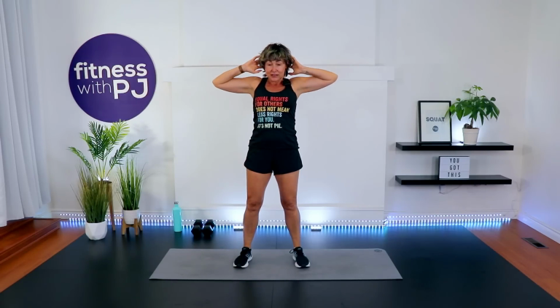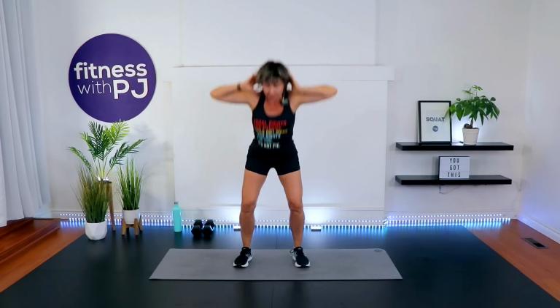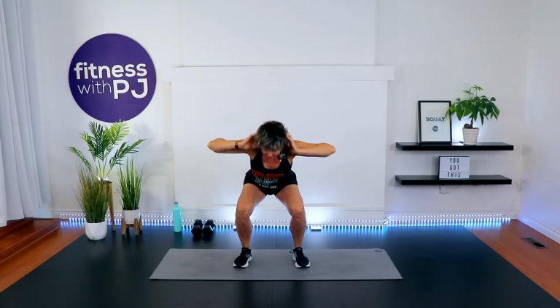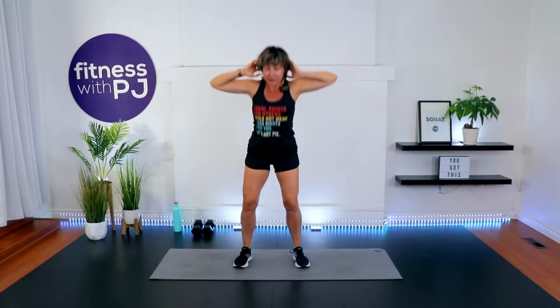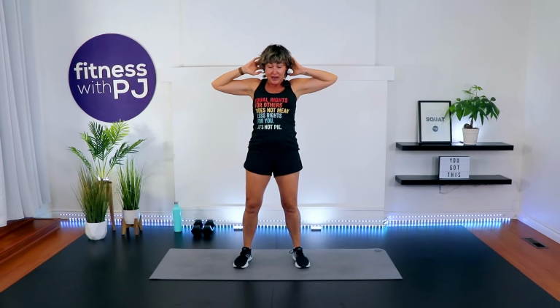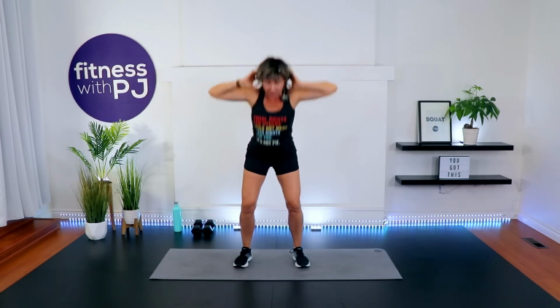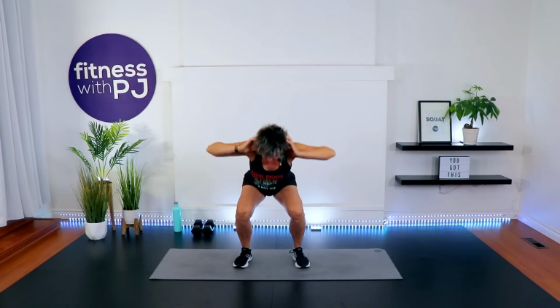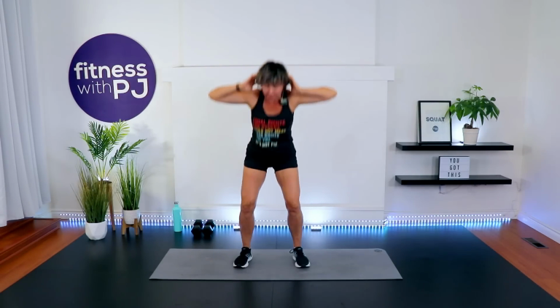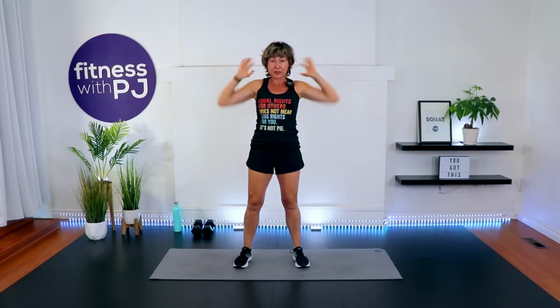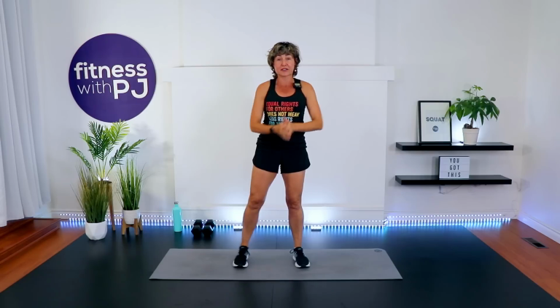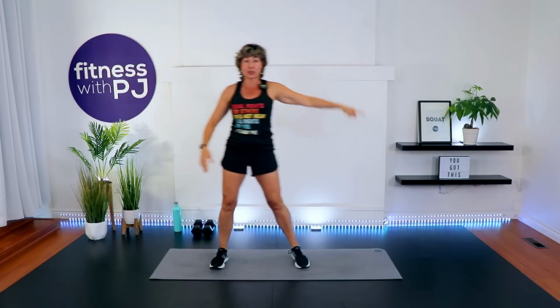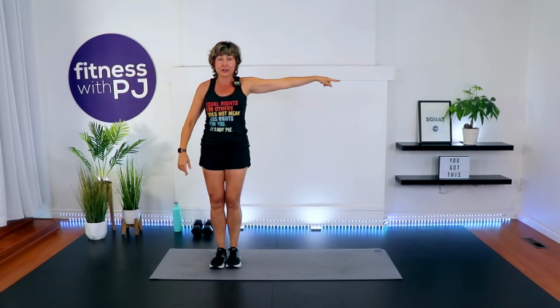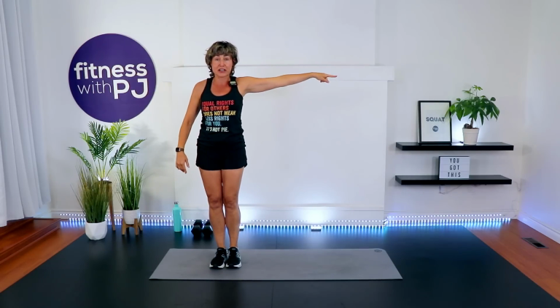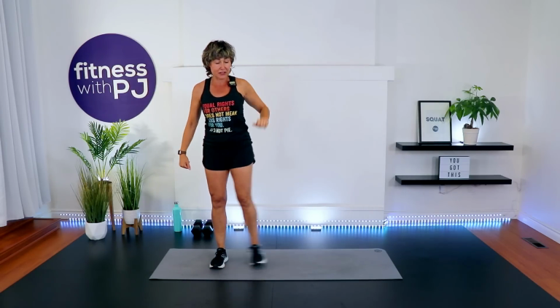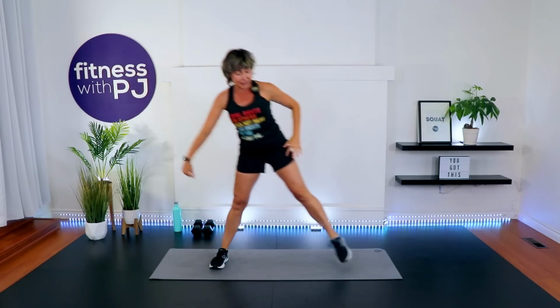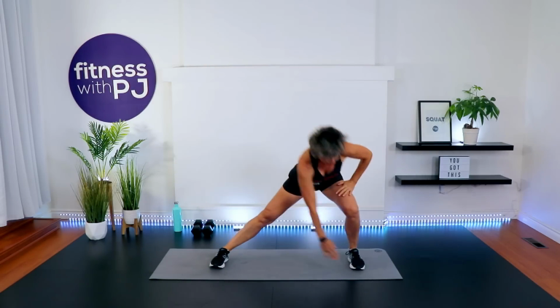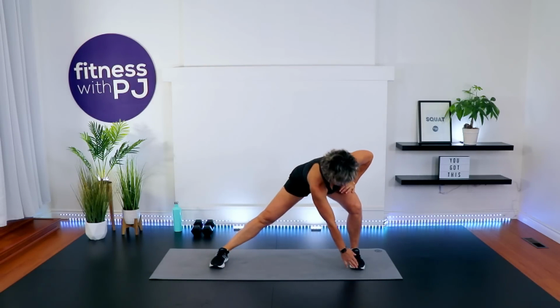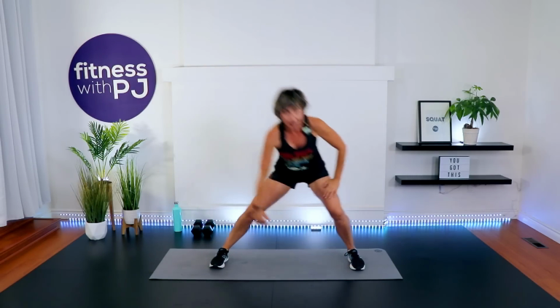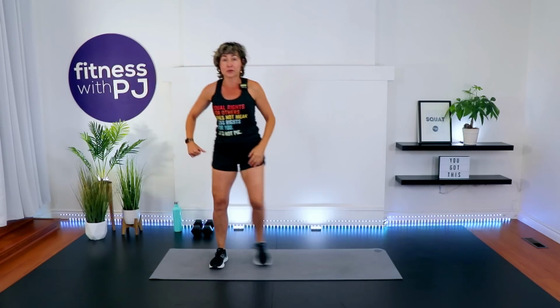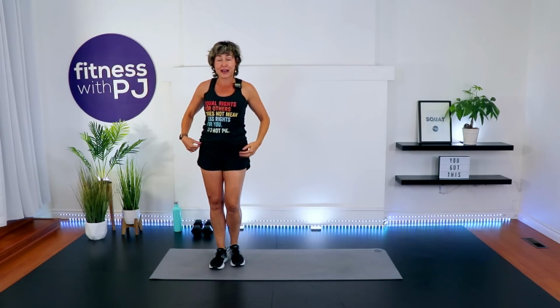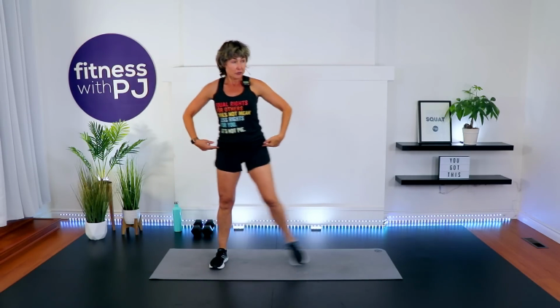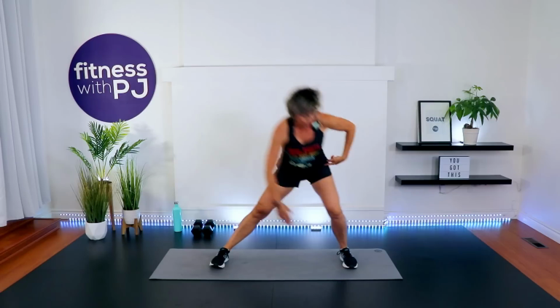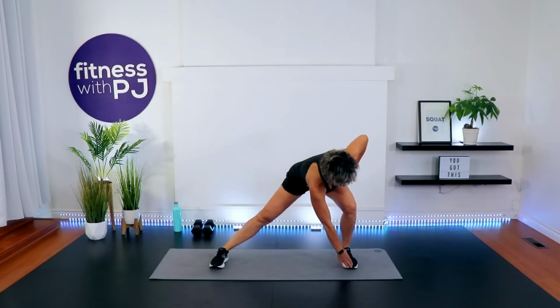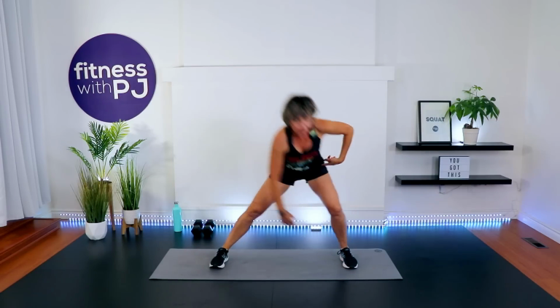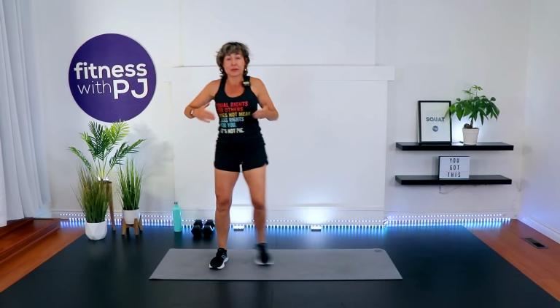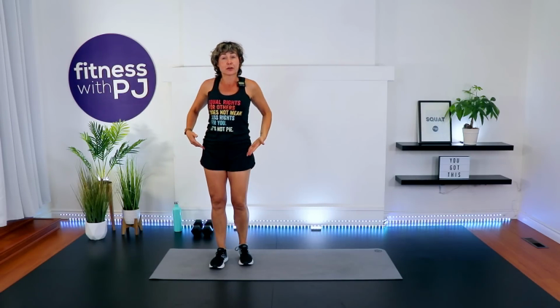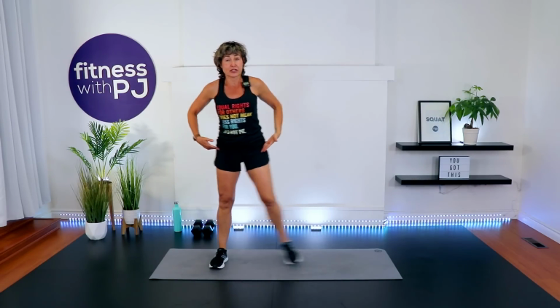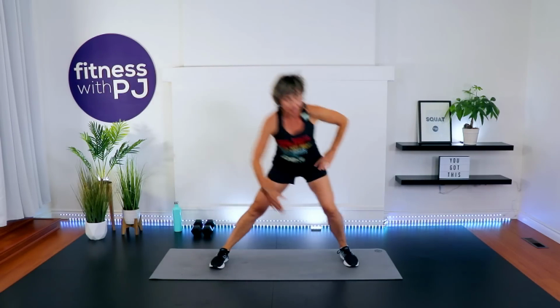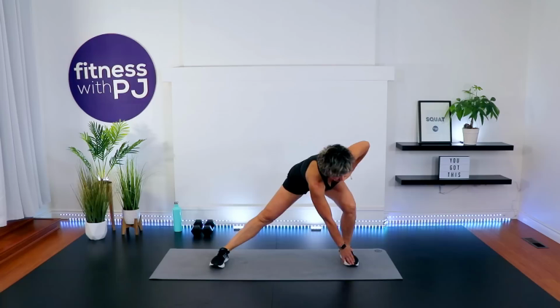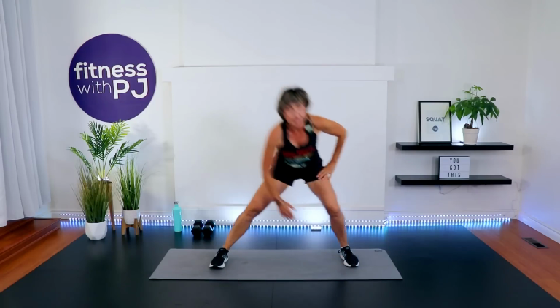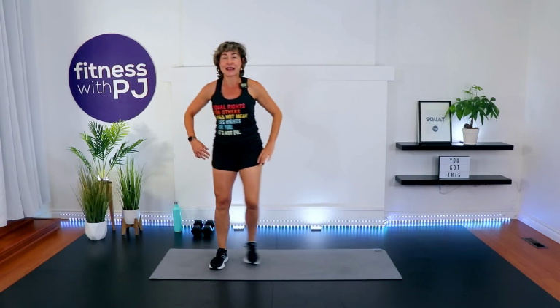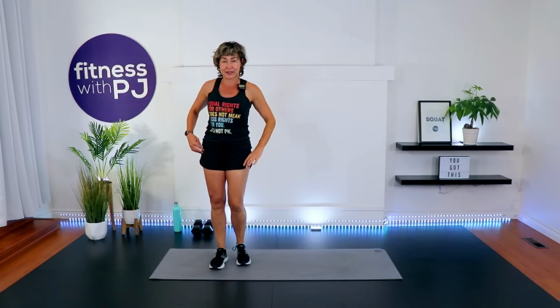Give yourself some room laterally. We're stepping out for a side lunge — reach across, tap the toe if you can. When you do this, make sure that you're bending your knees and hinging from the hips to get the hand down there.